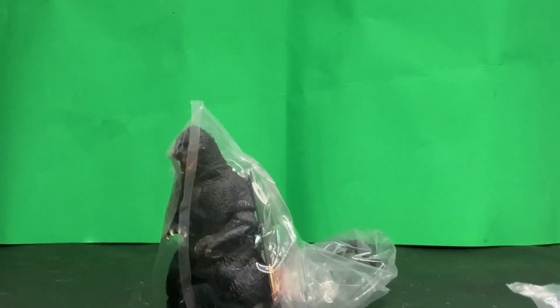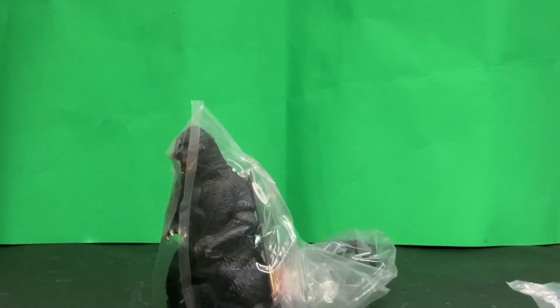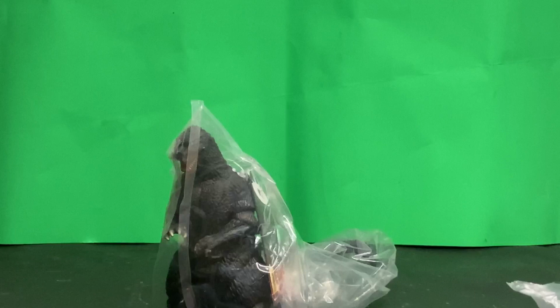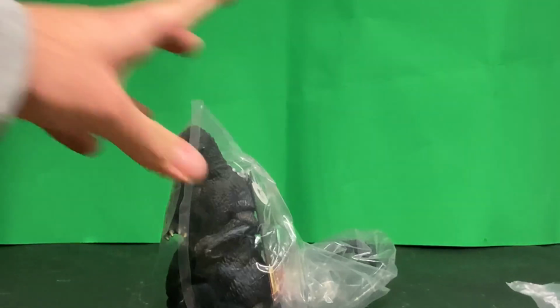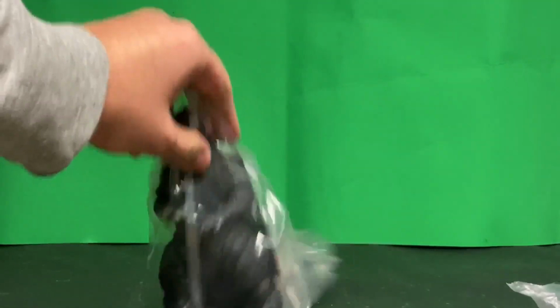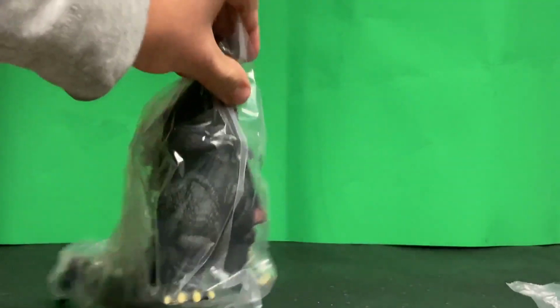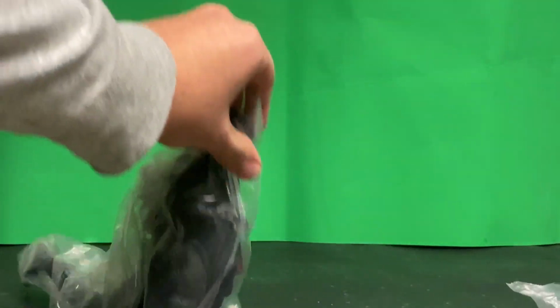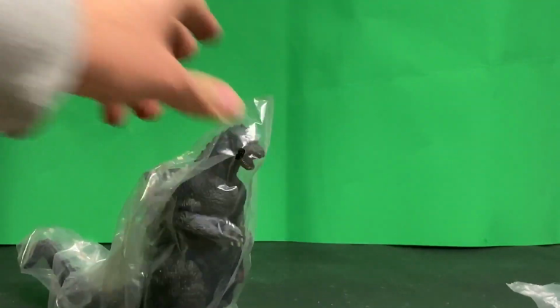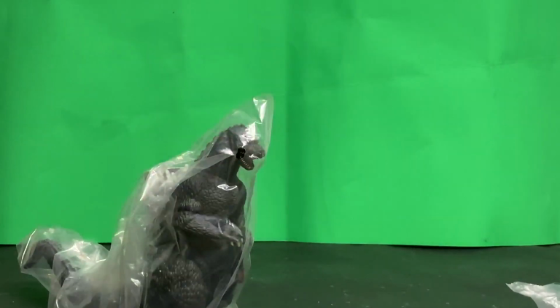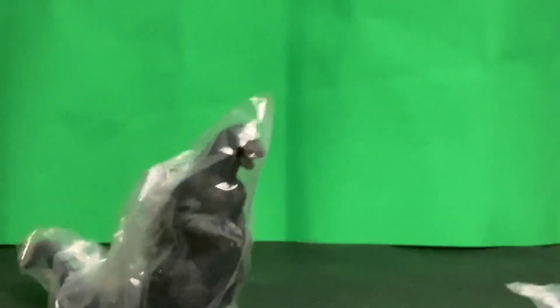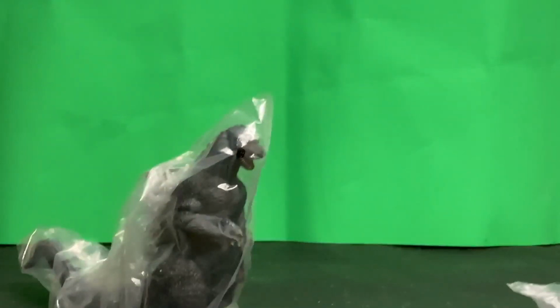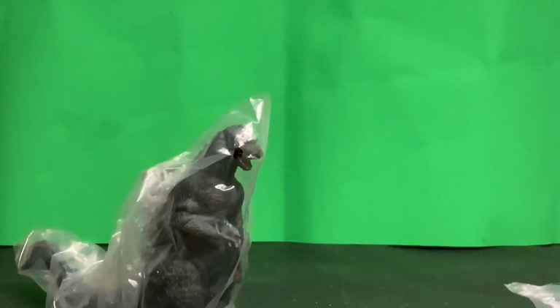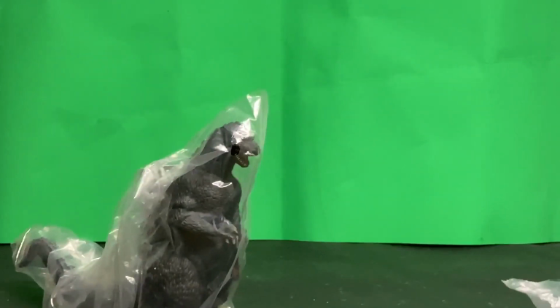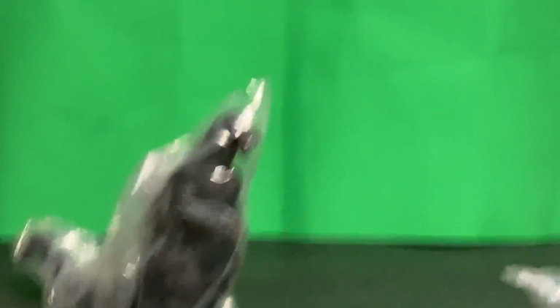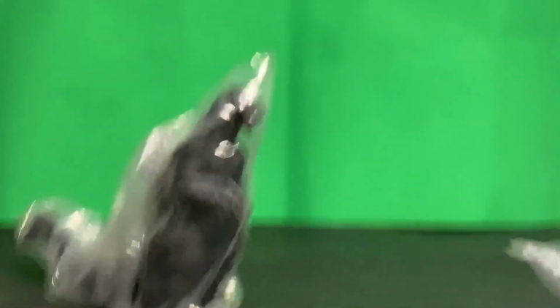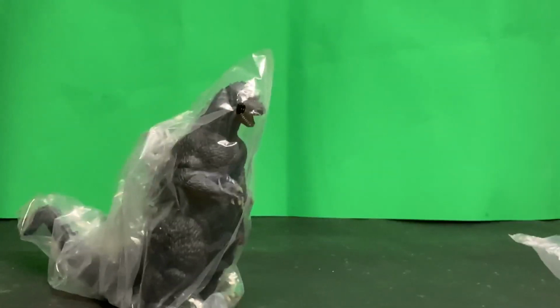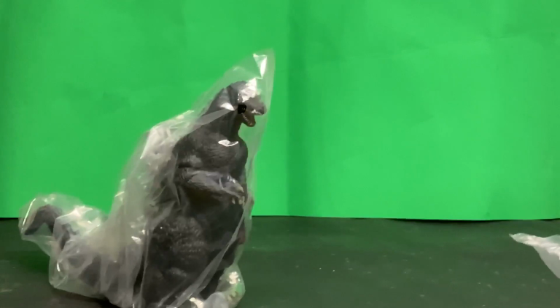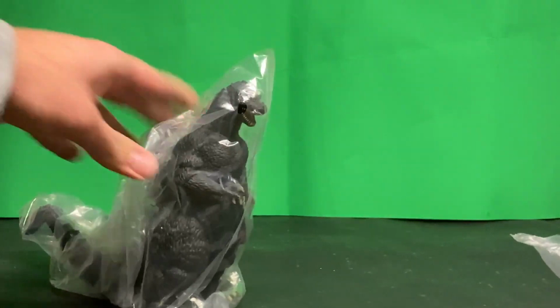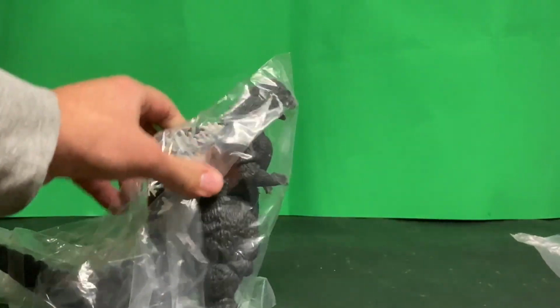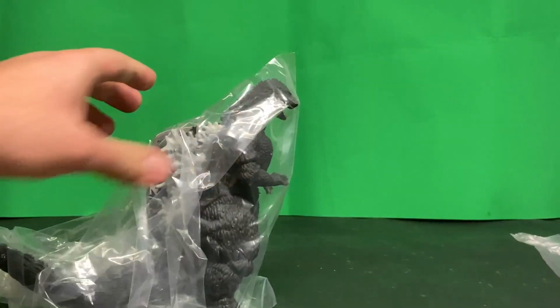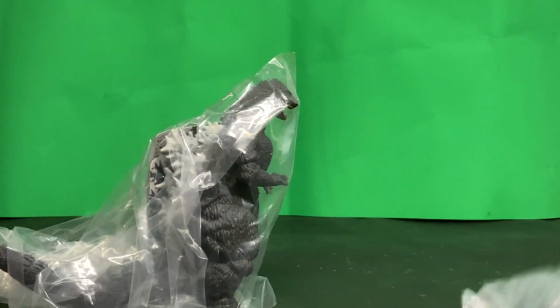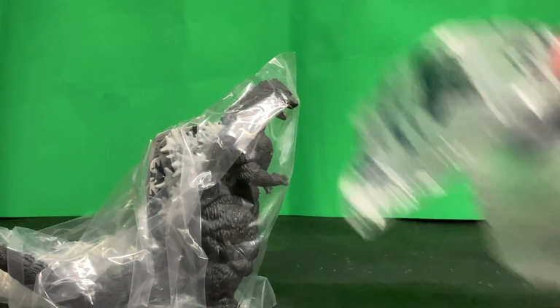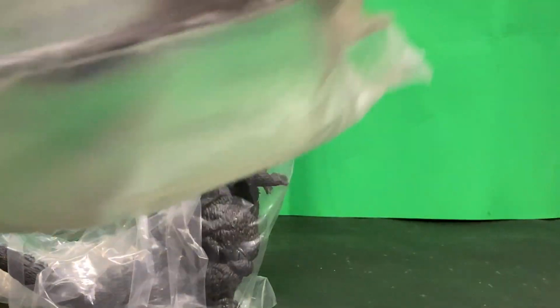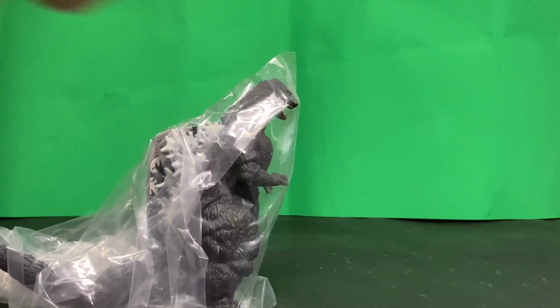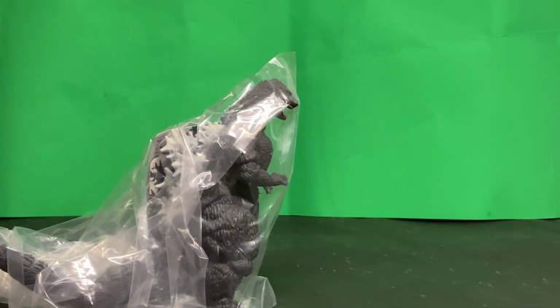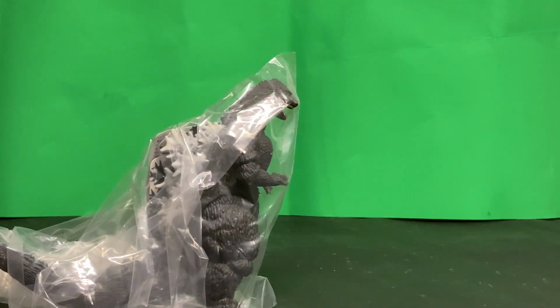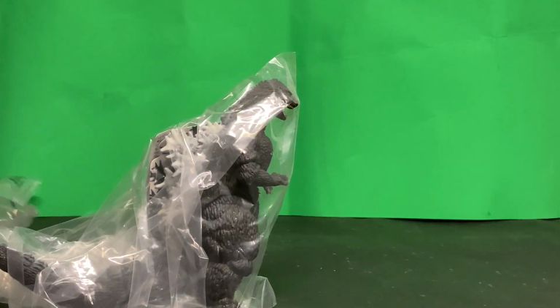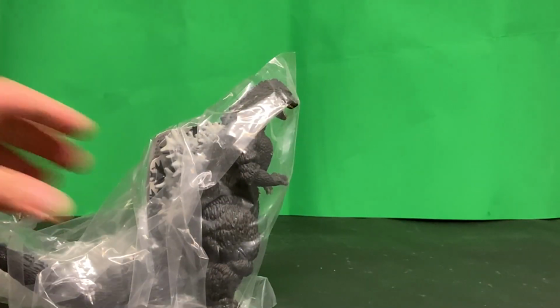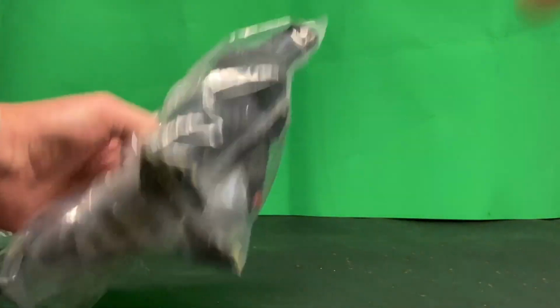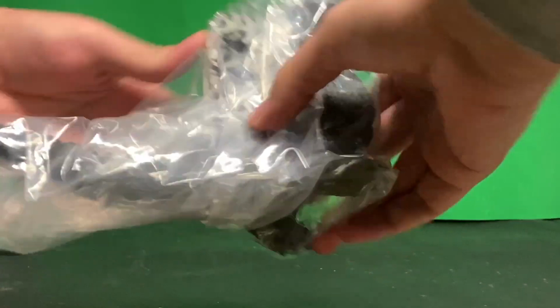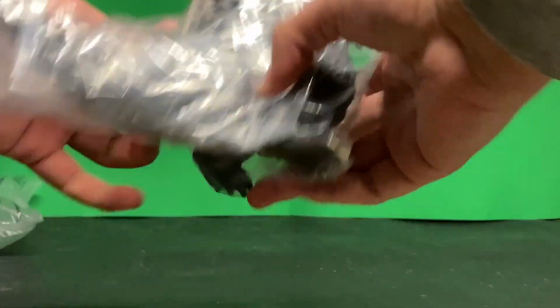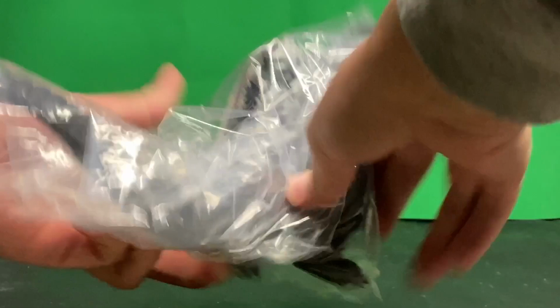The new Bandai Godzilla 1991. This figure took about a week to get here, so let's get it out of the packaging.